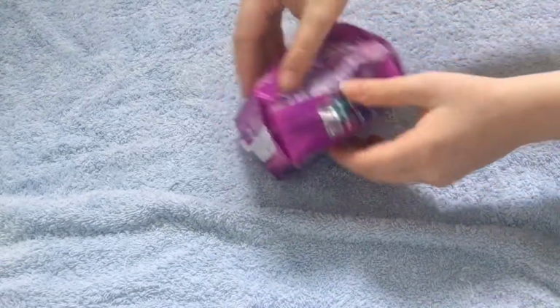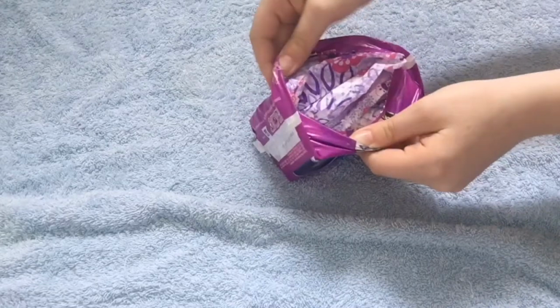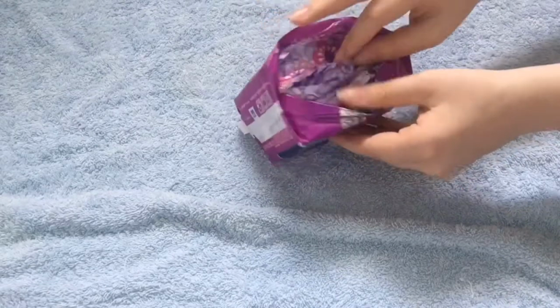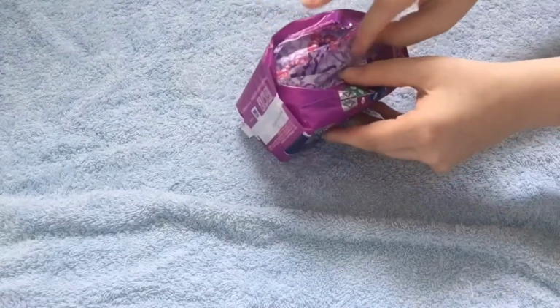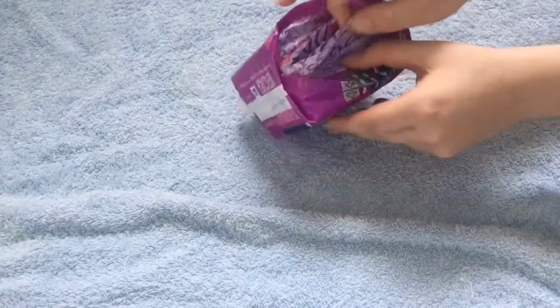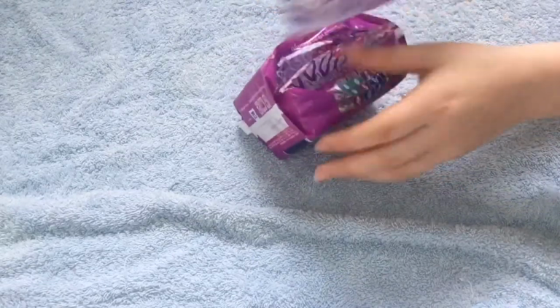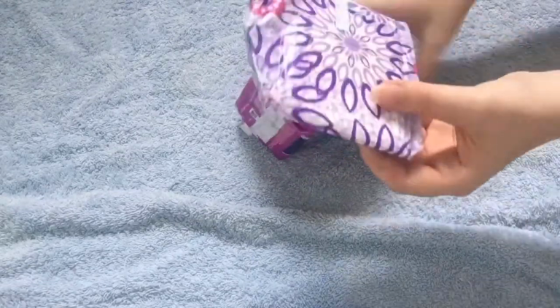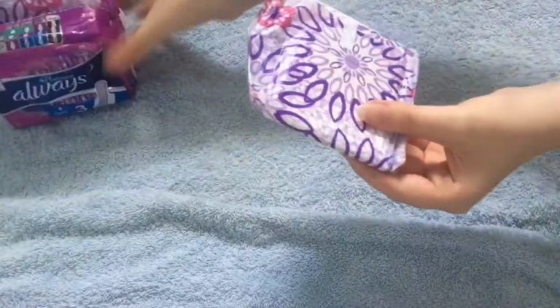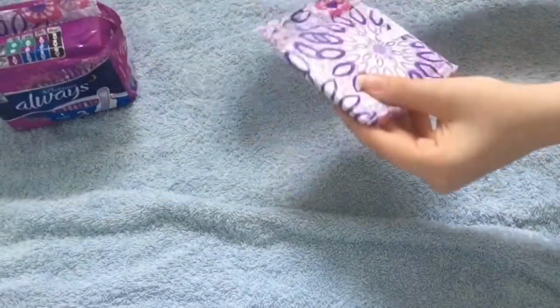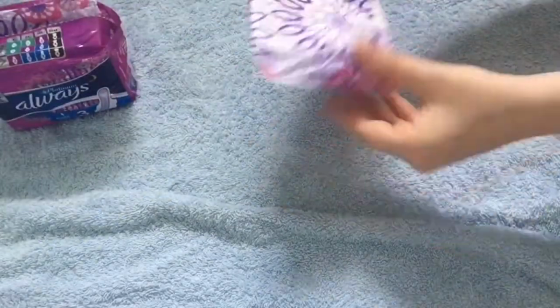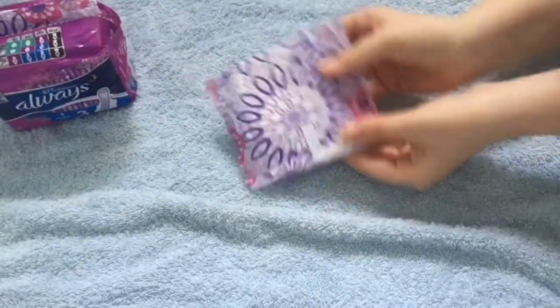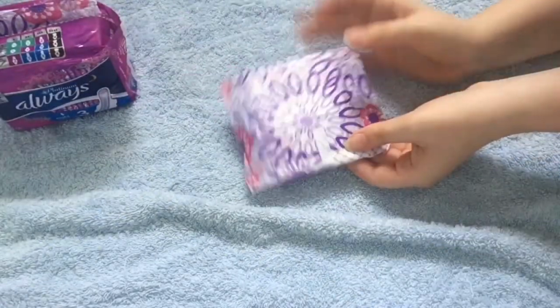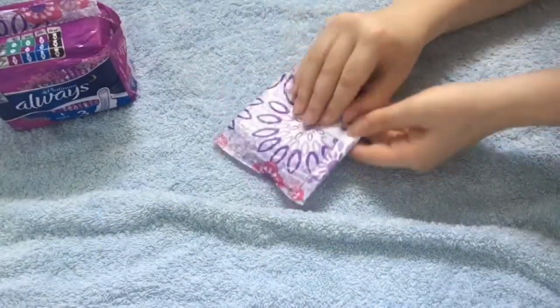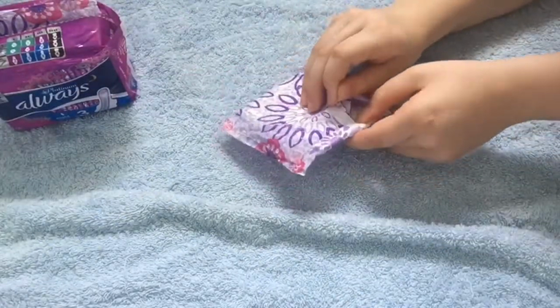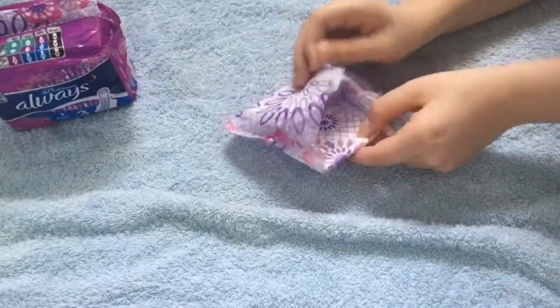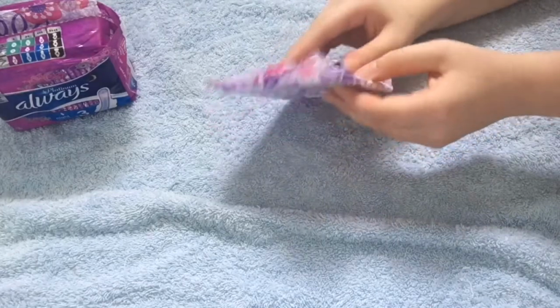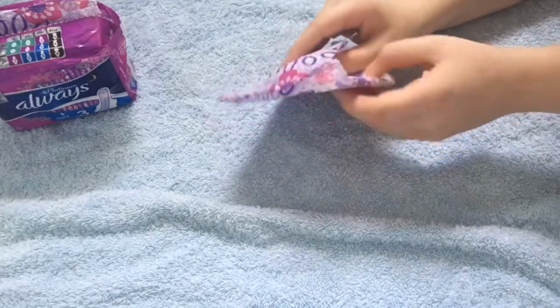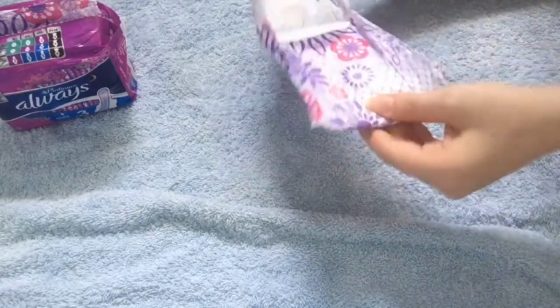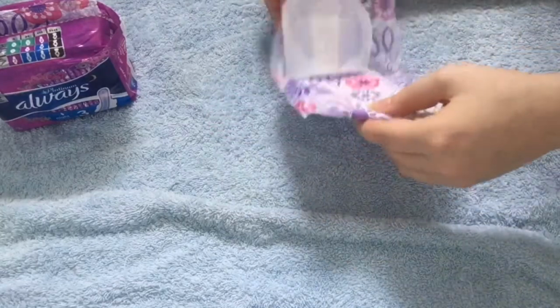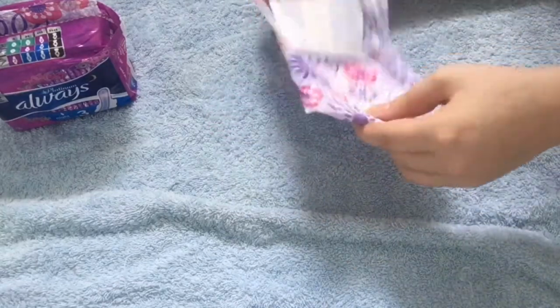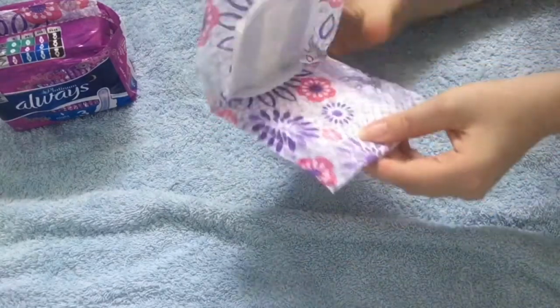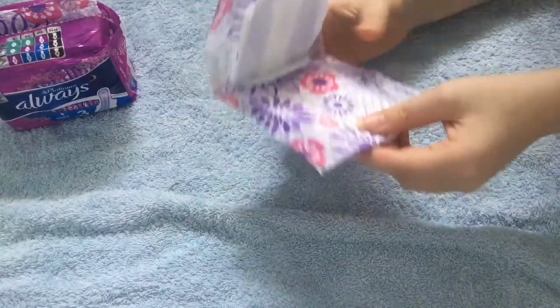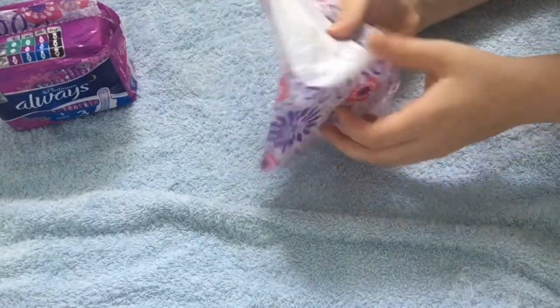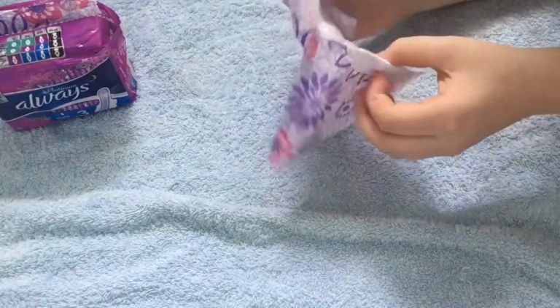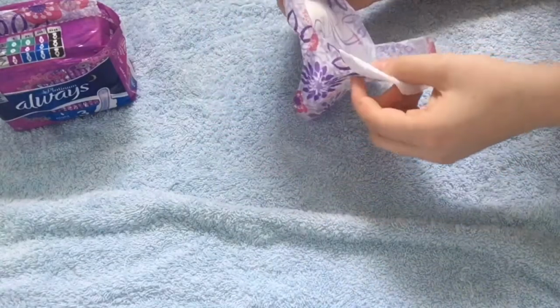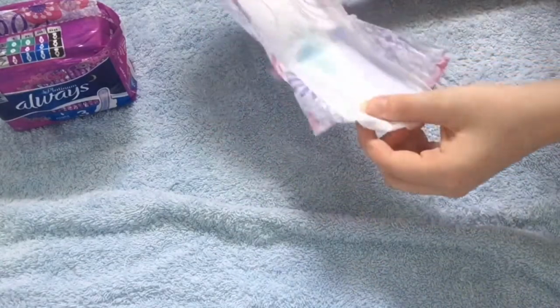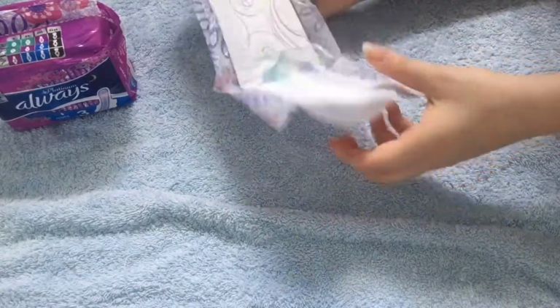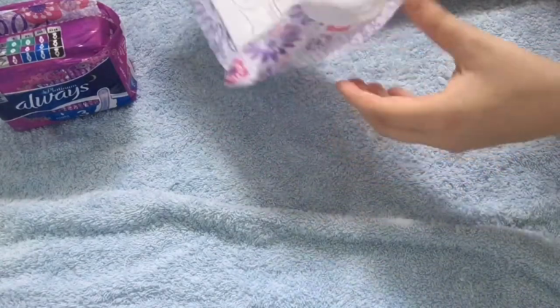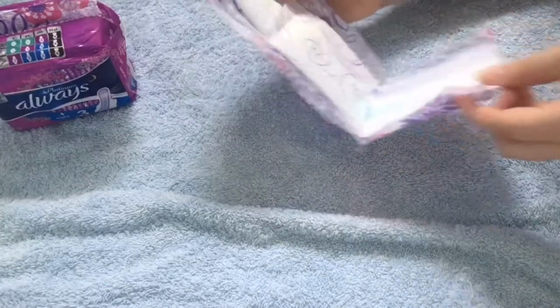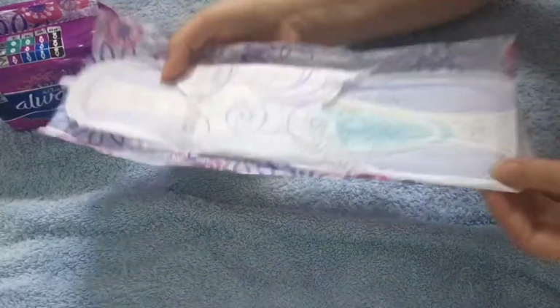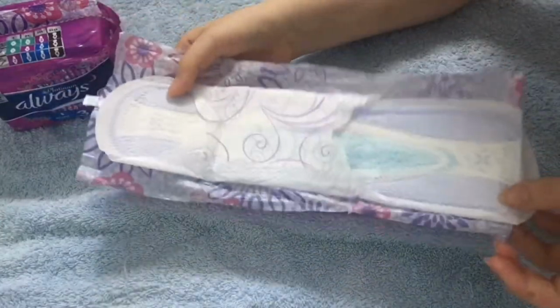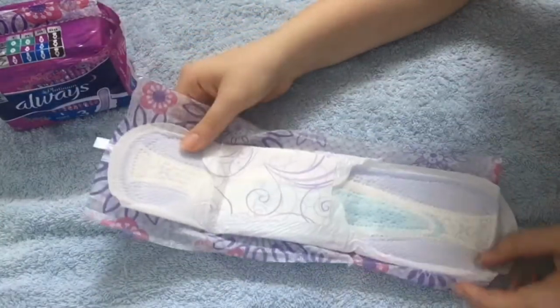I love the packaging and these are so cute. This is what they look like — they're quite long.